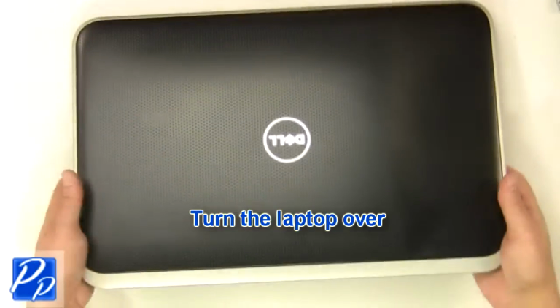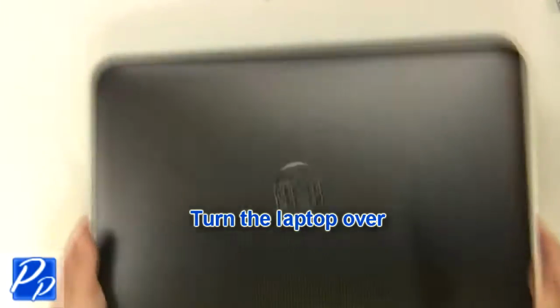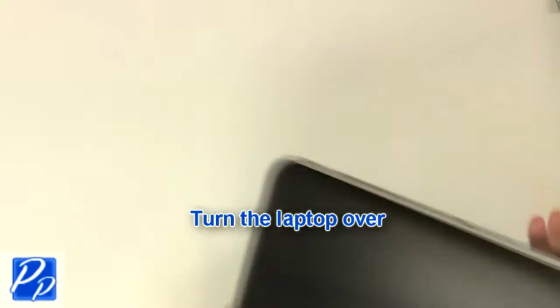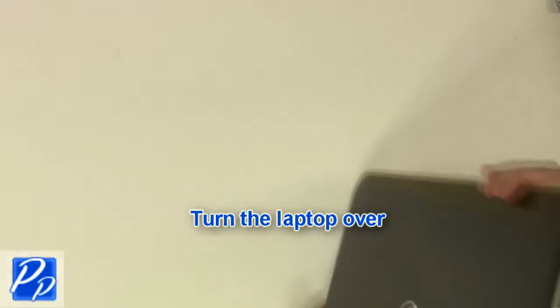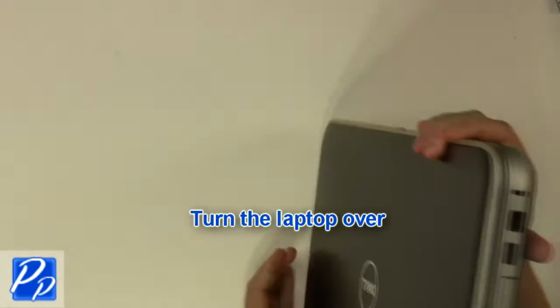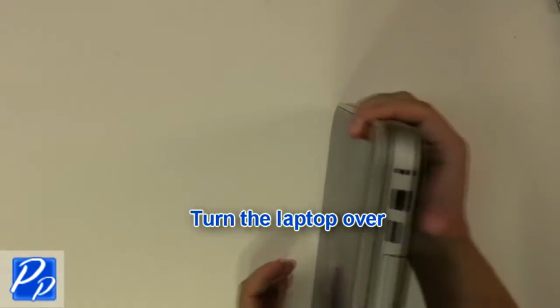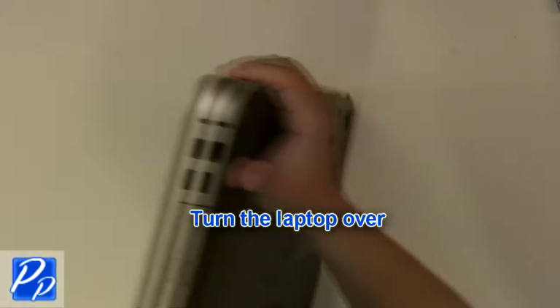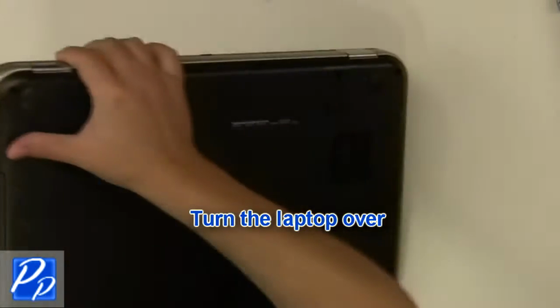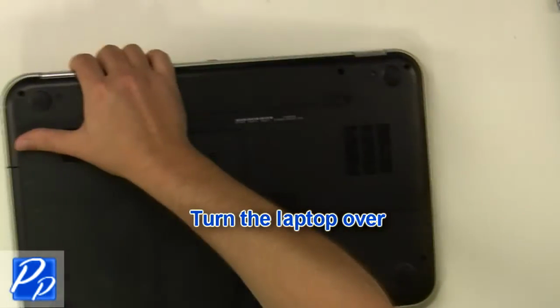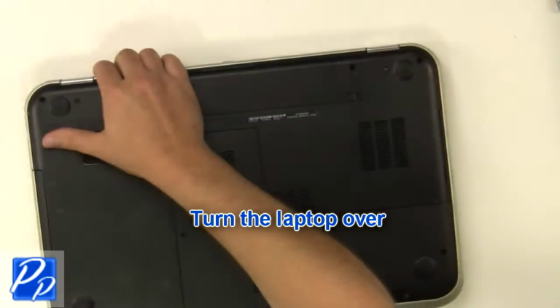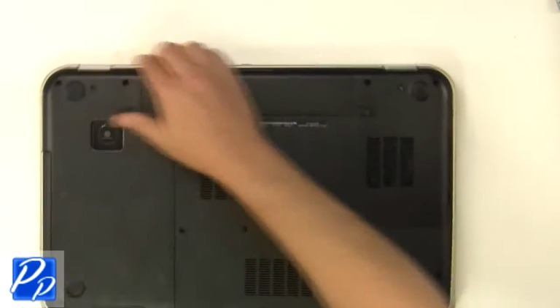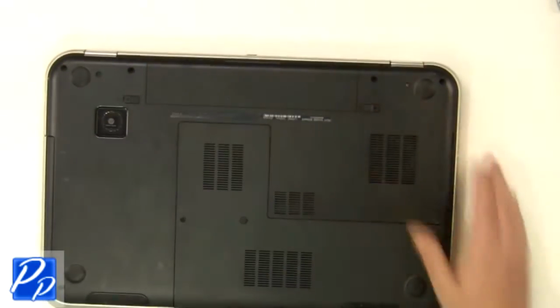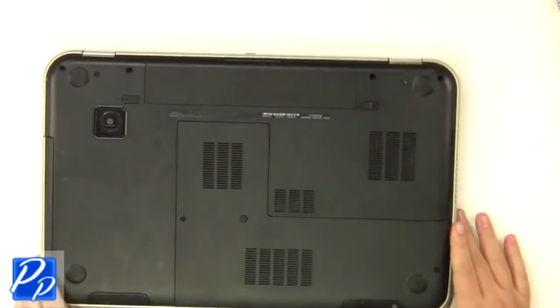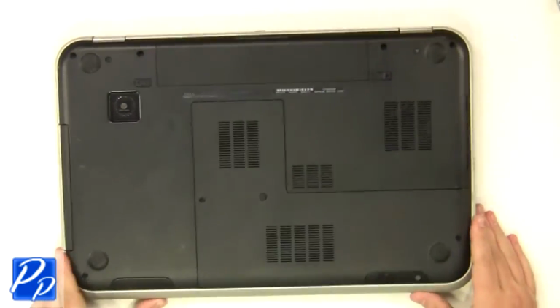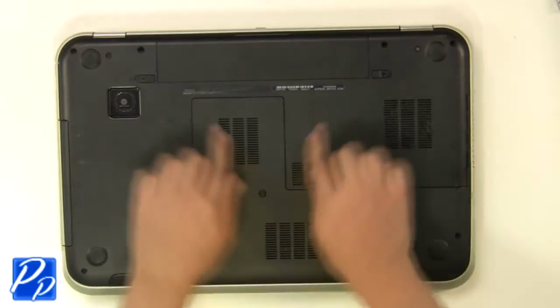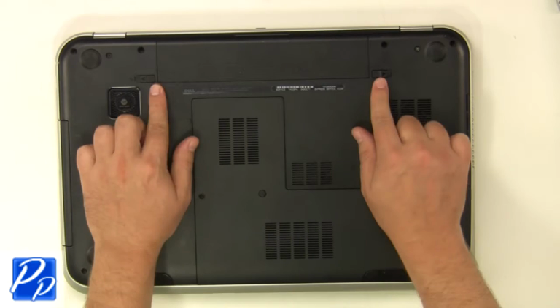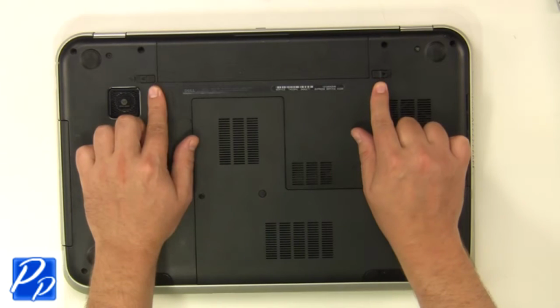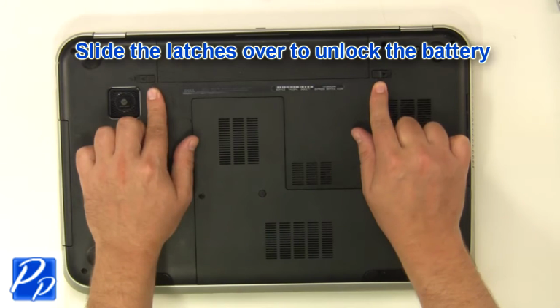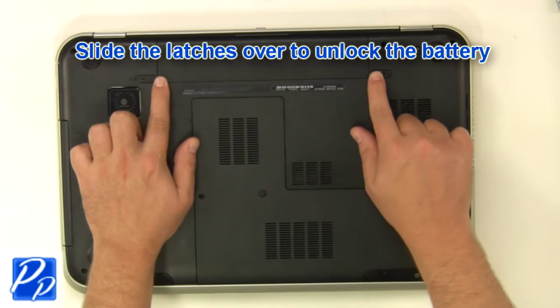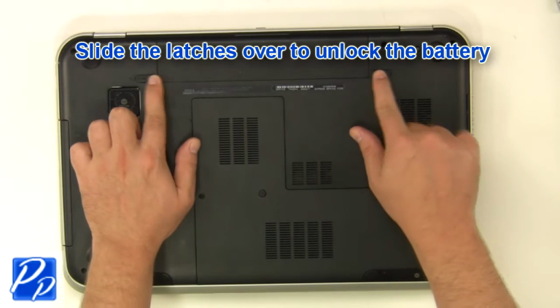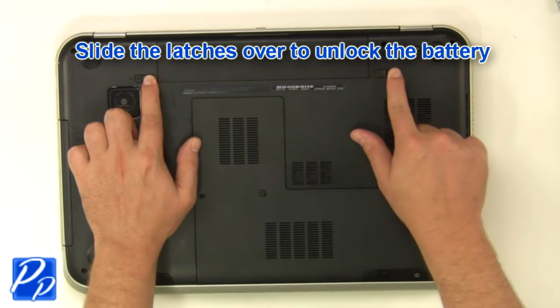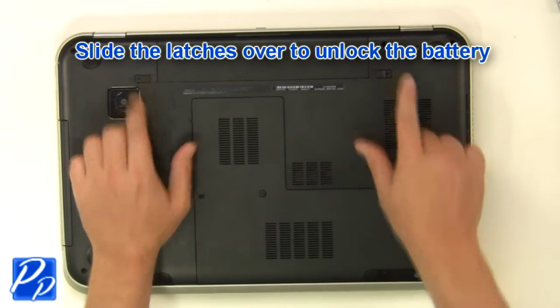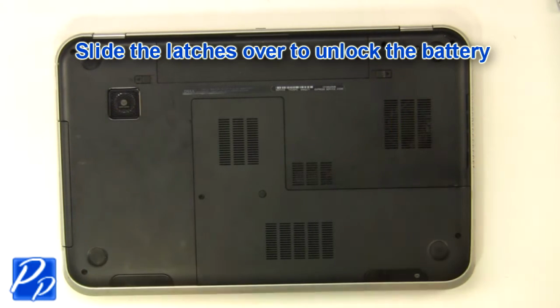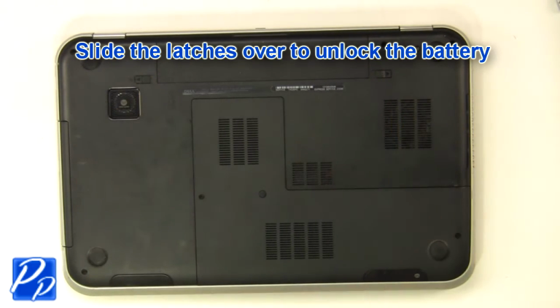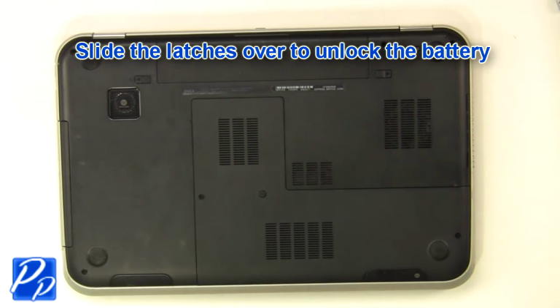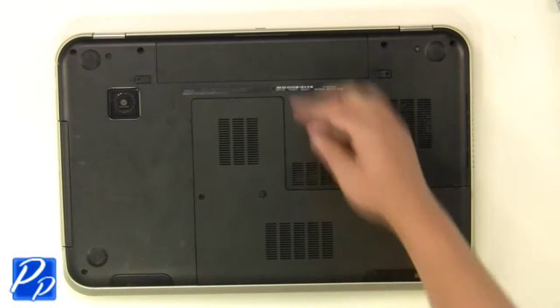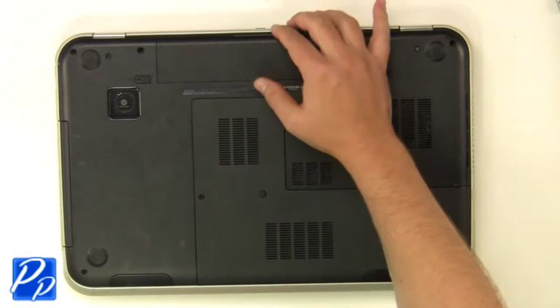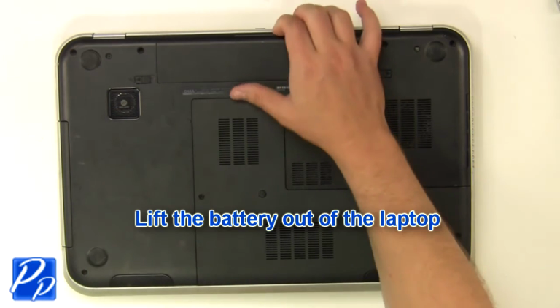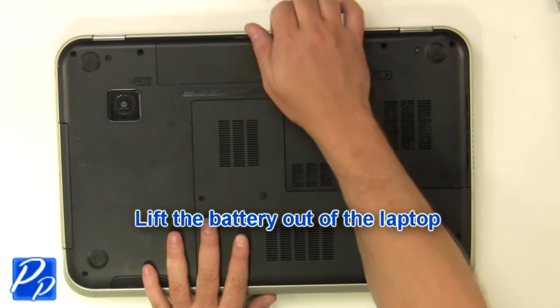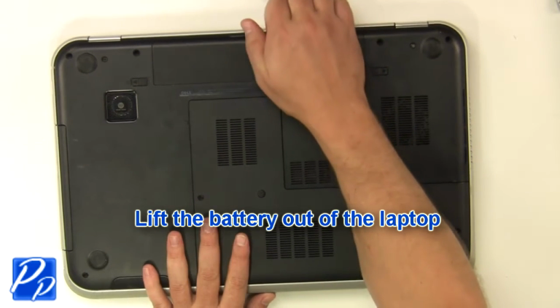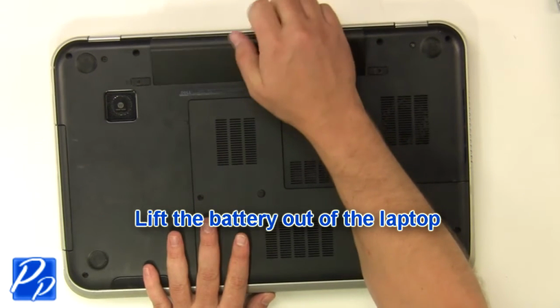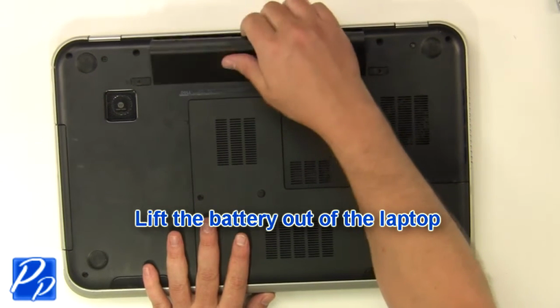Turn the laptop over. Slide the latches over to unlock the battery, then lift the battery out of the laptop.